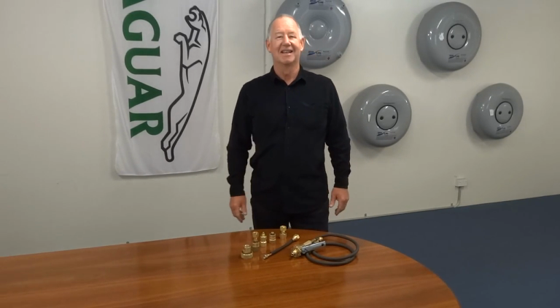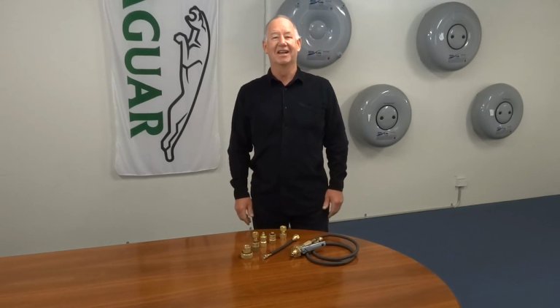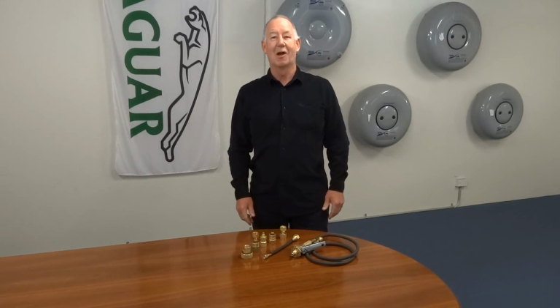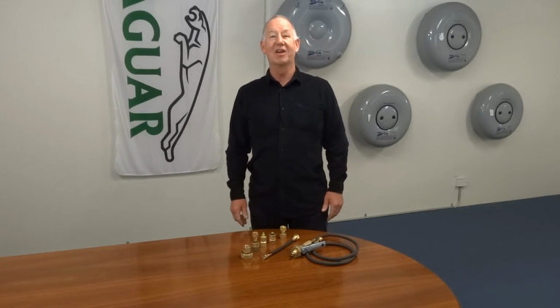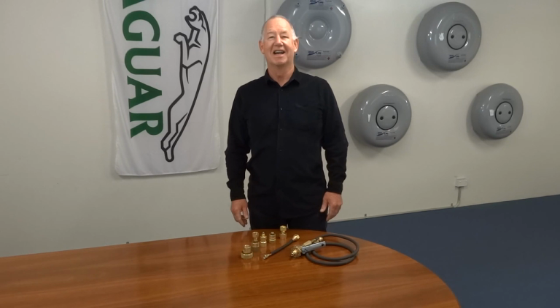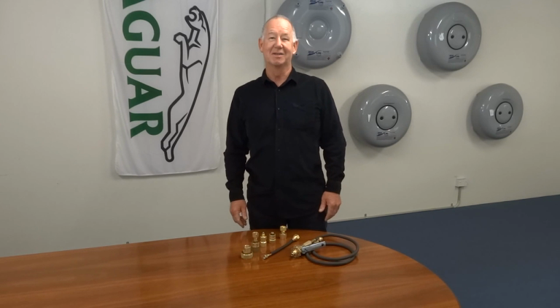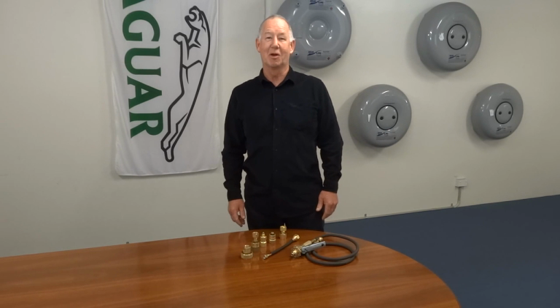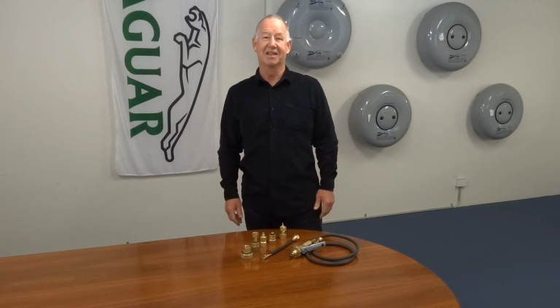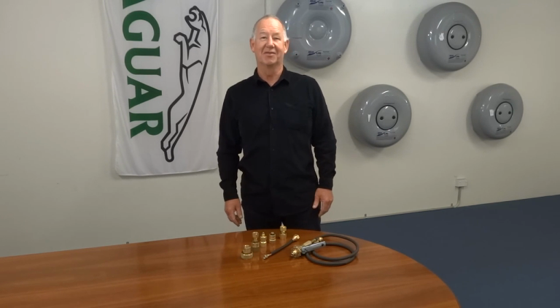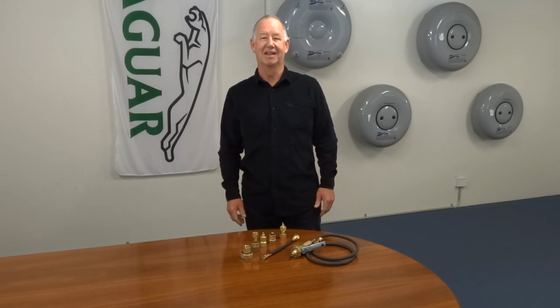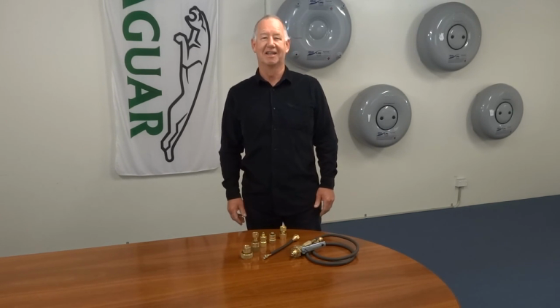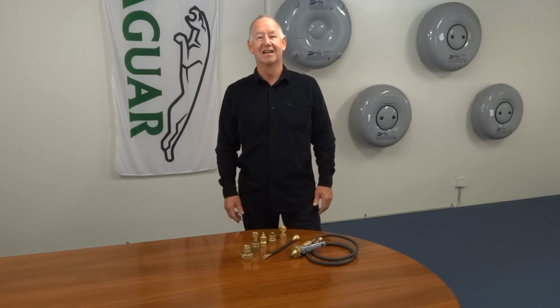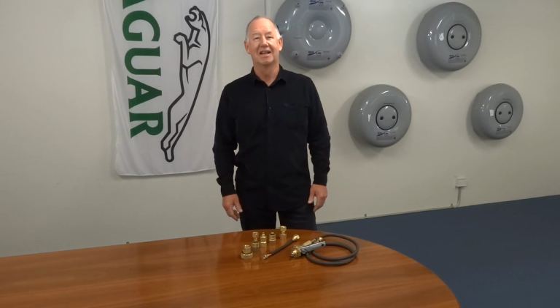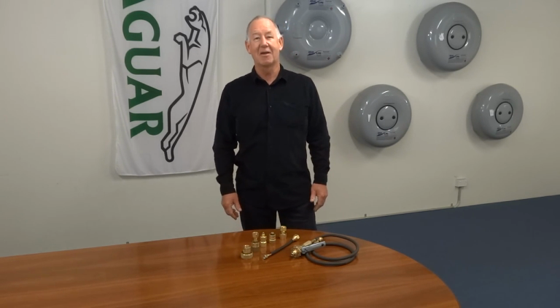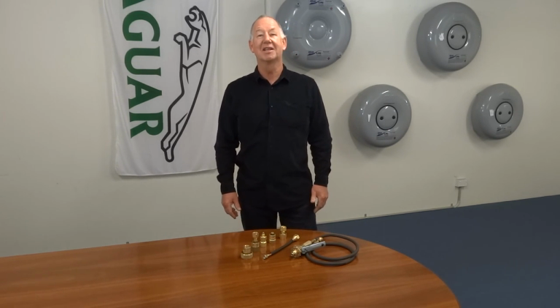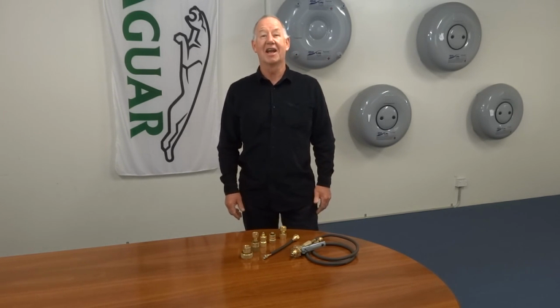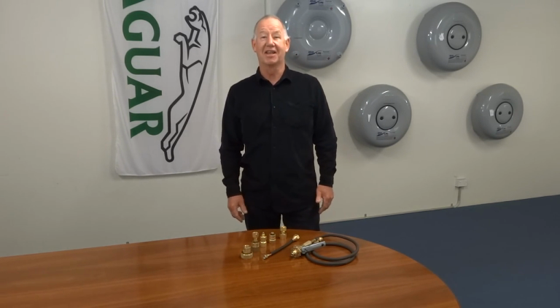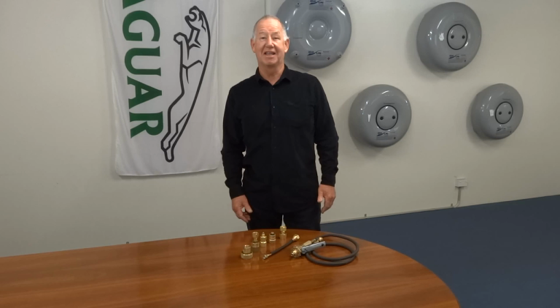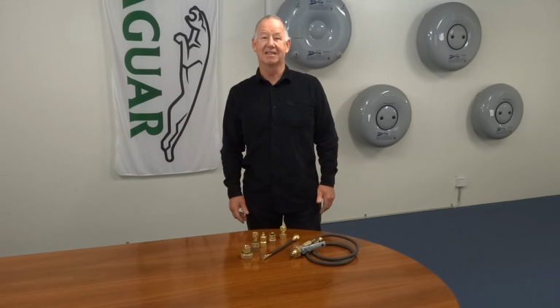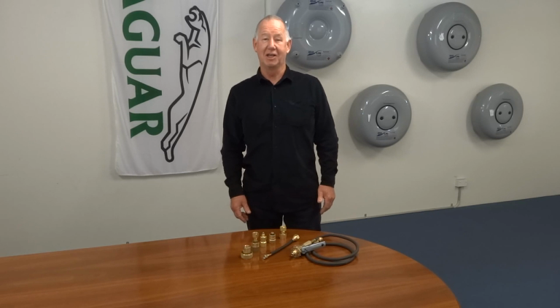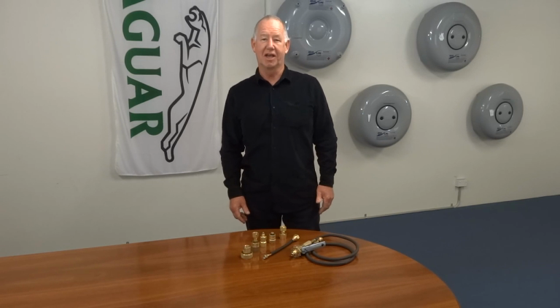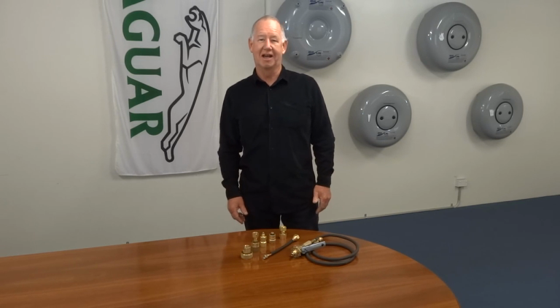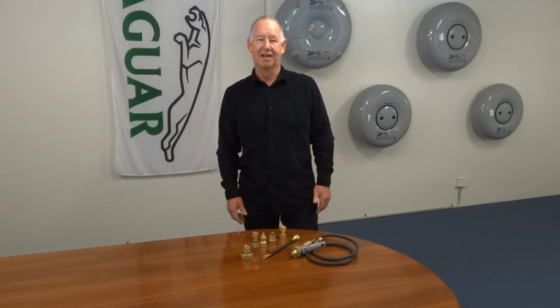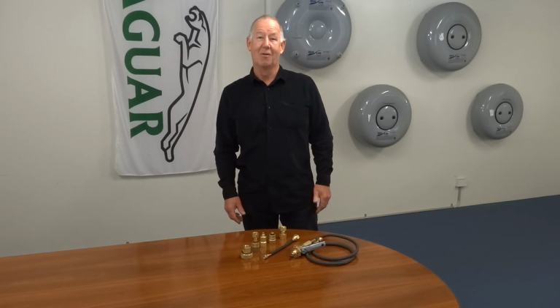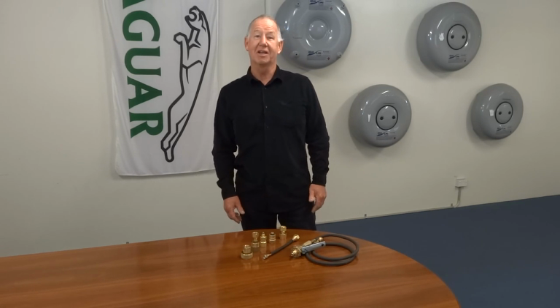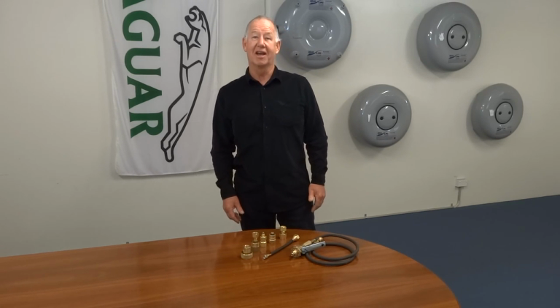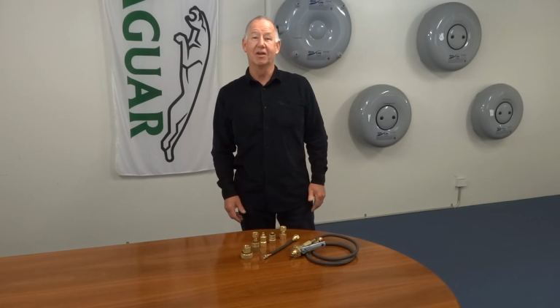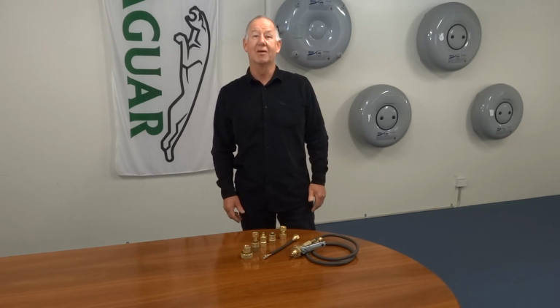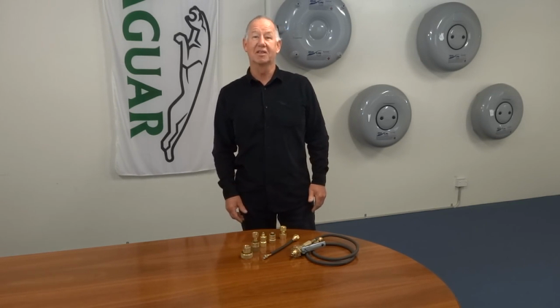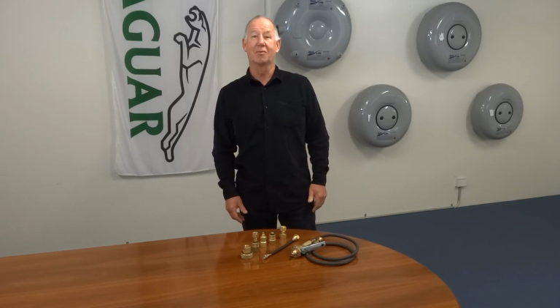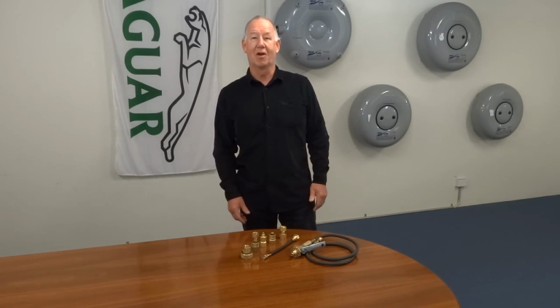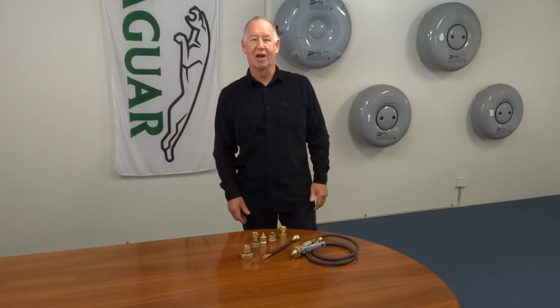G'day, I'm Rory and this is Blue LPG TV. Today we're going to show you how to decant gas into a car, and we're going to show you how to do it in a WorkSafe compliant way.